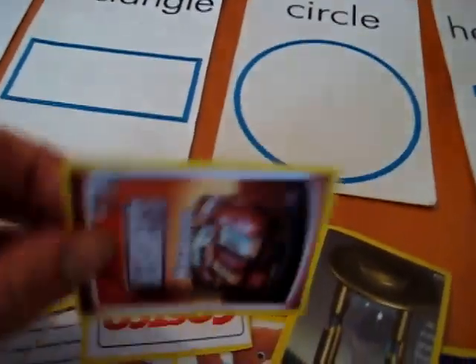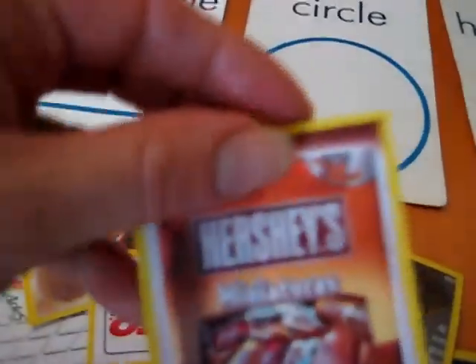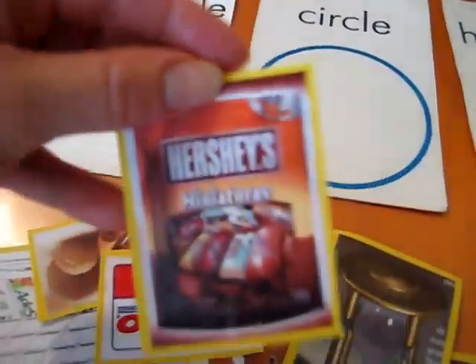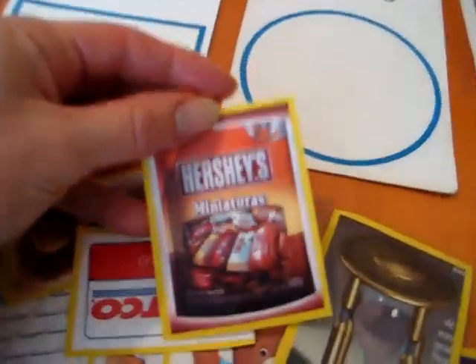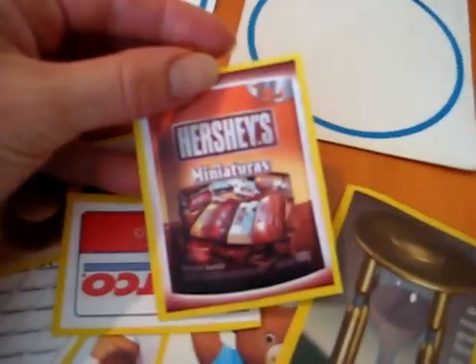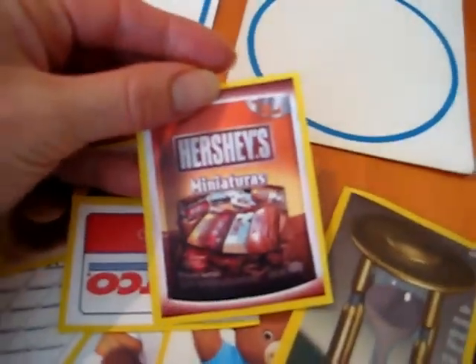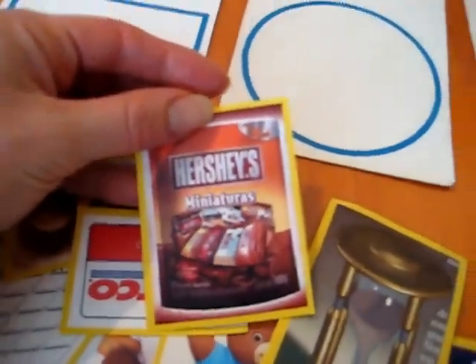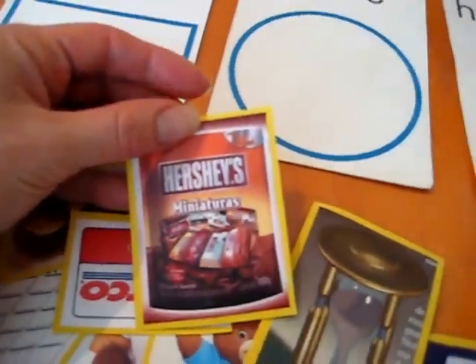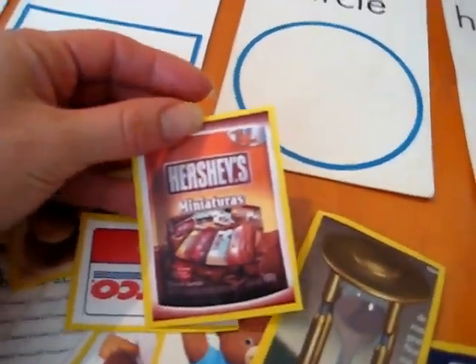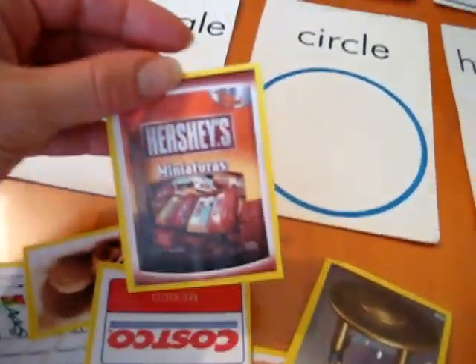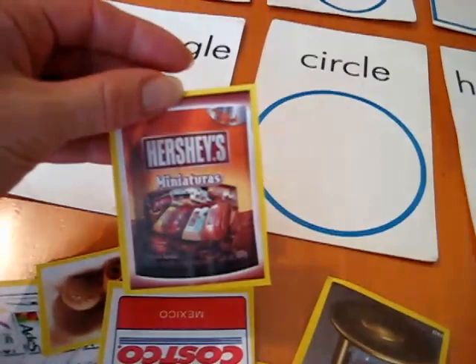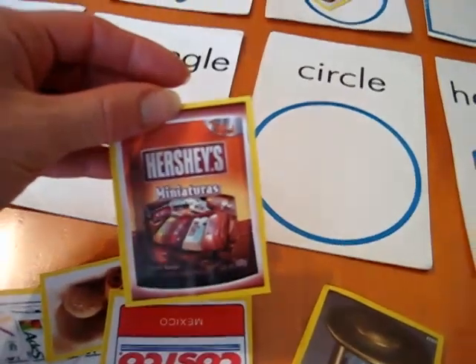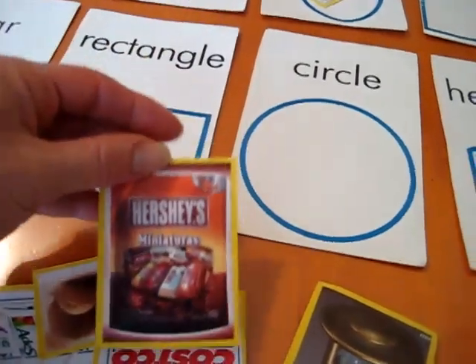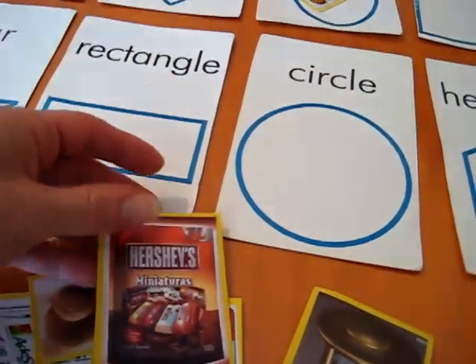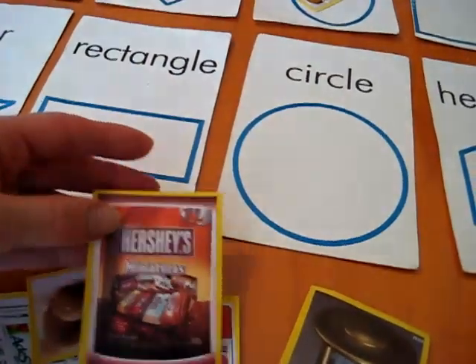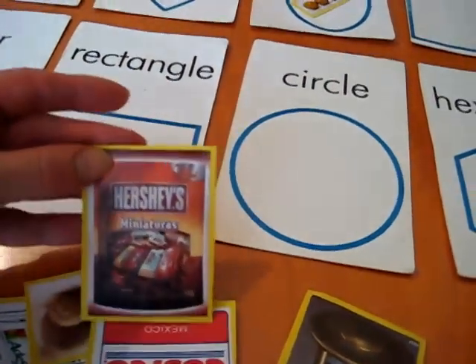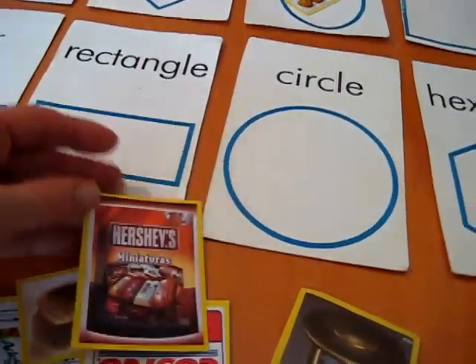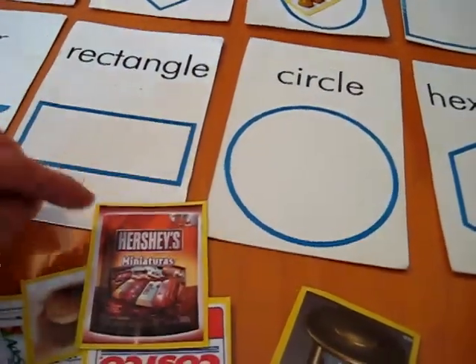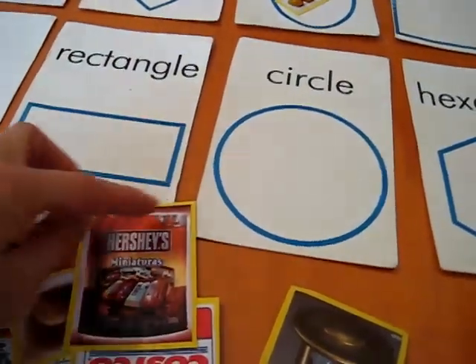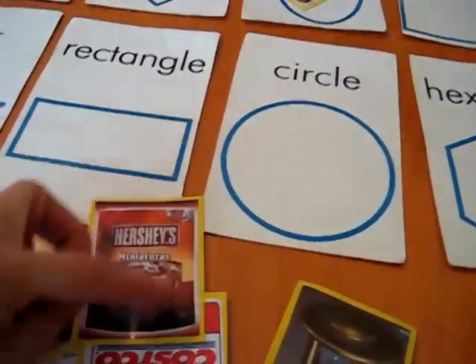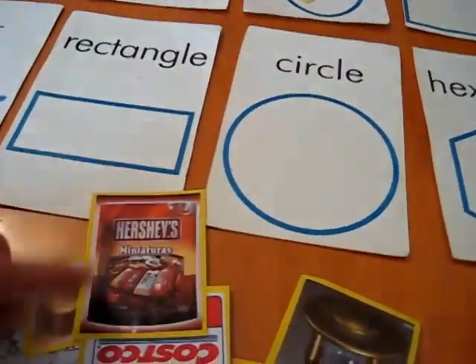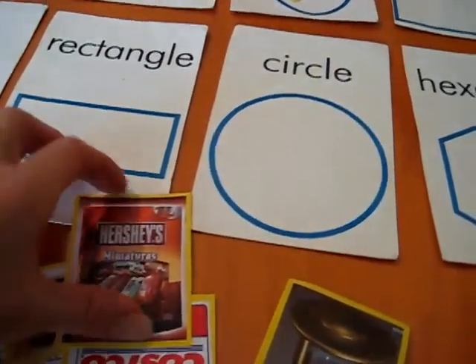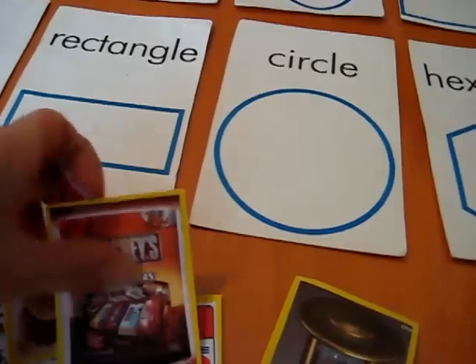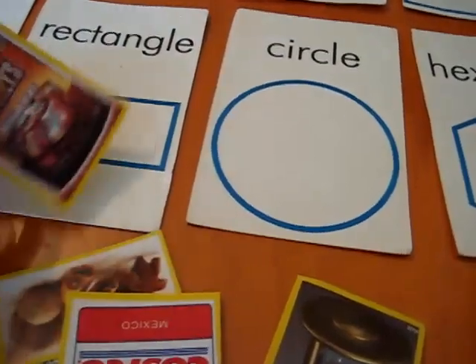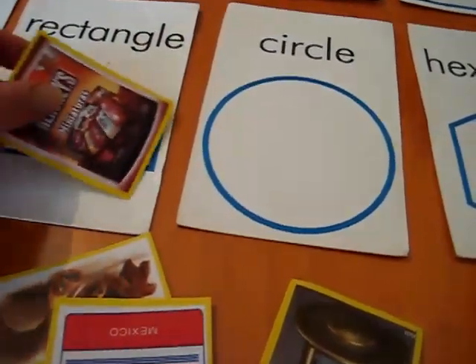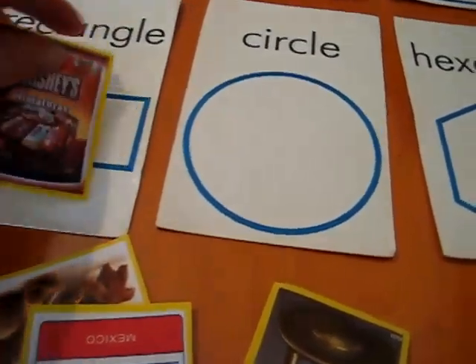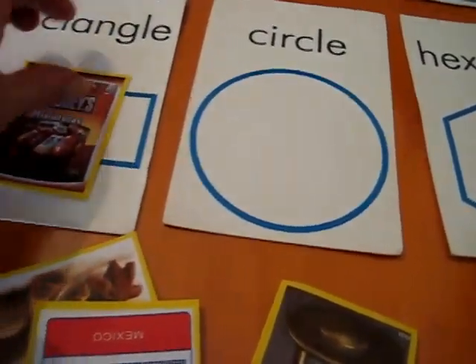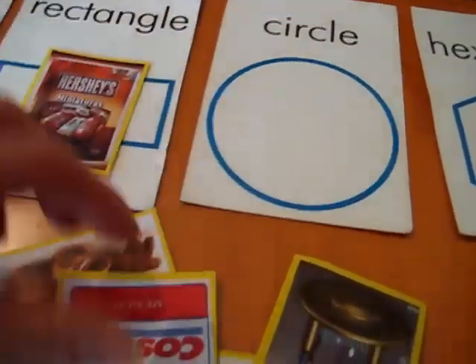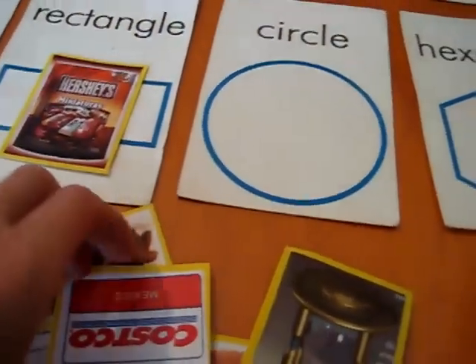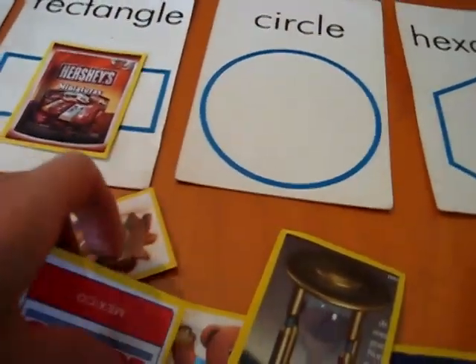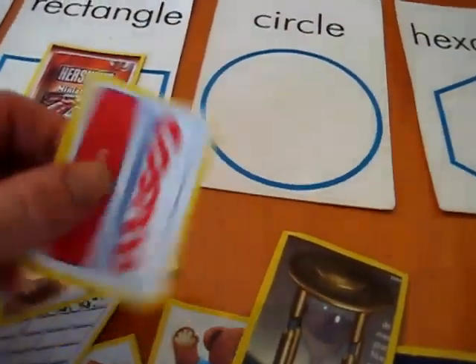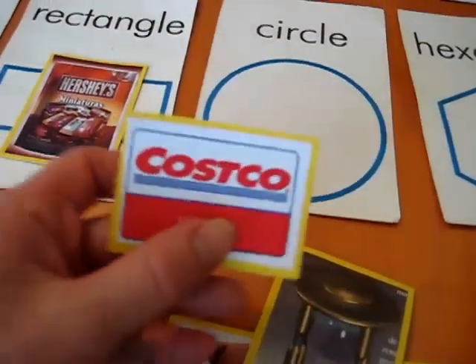He takes the next one. He gets to choose — there might be different shapes on this one. I'm gonna pick the rectangle because it's got a rectangular box, and he puts it on top of the rectangle. And on and on he goes.